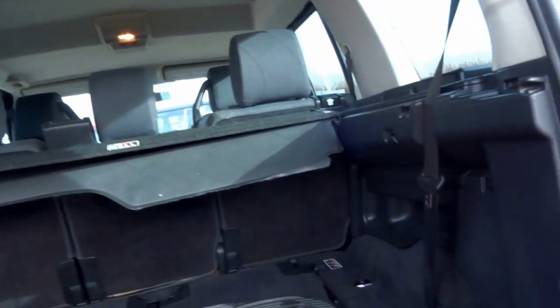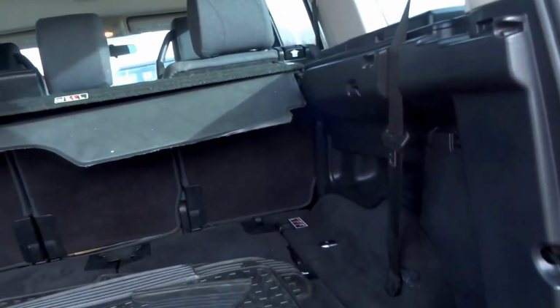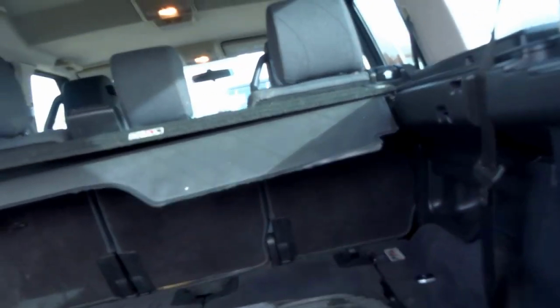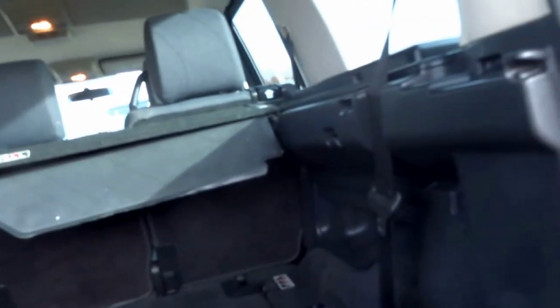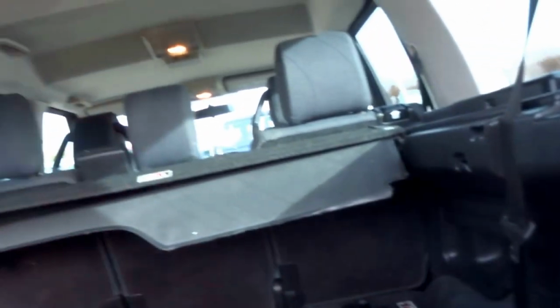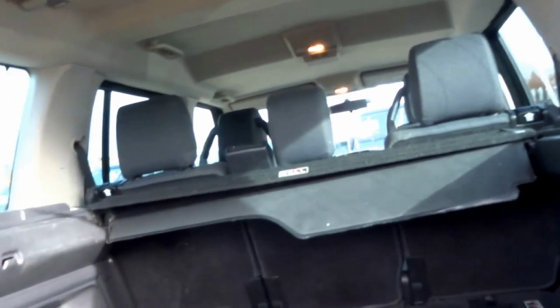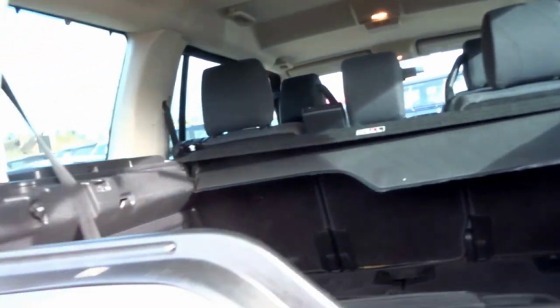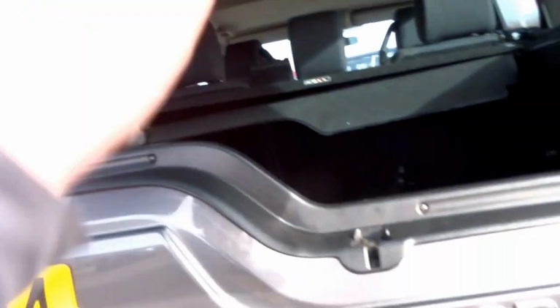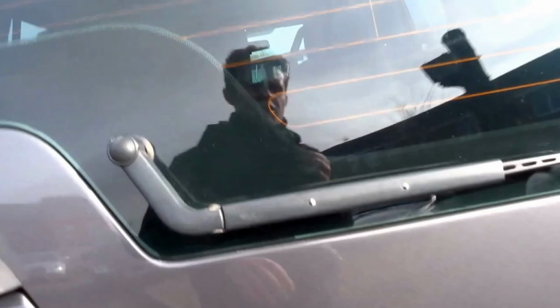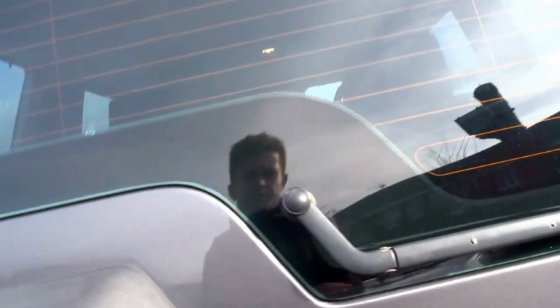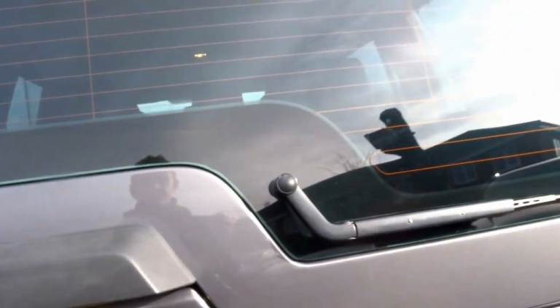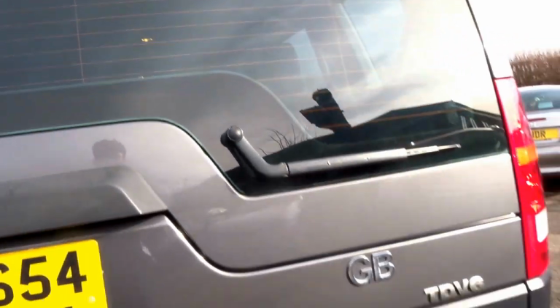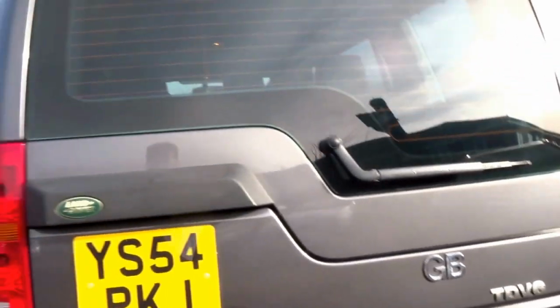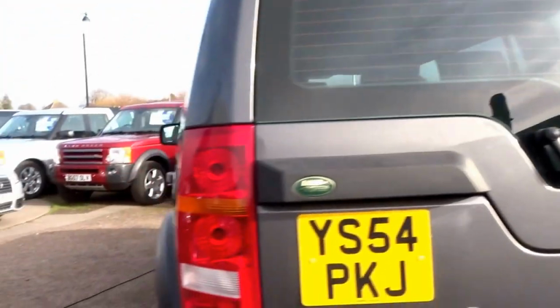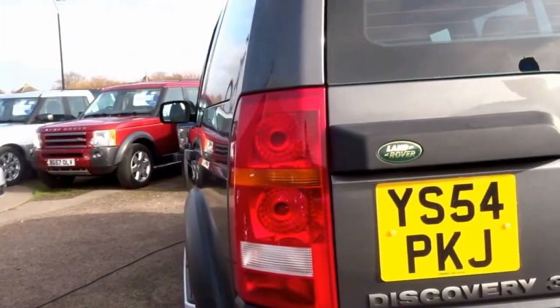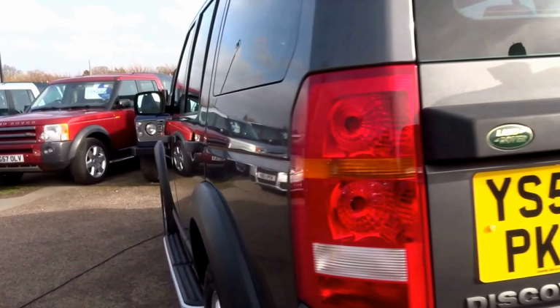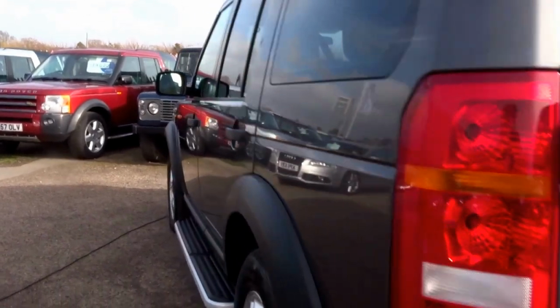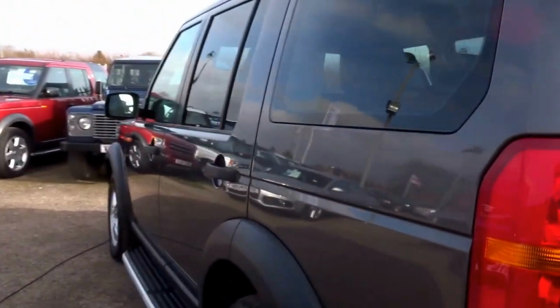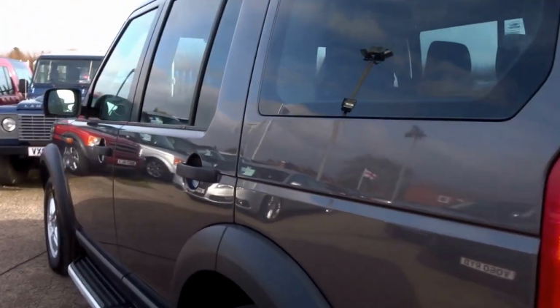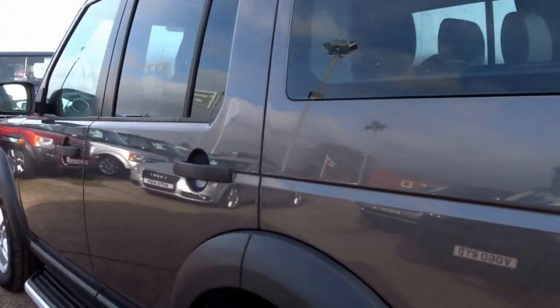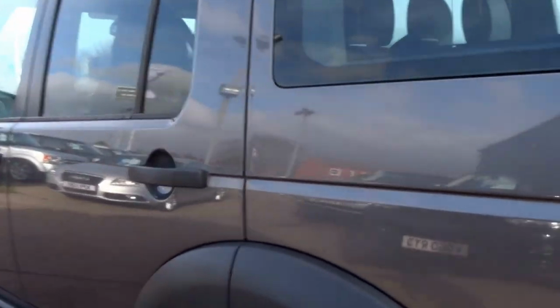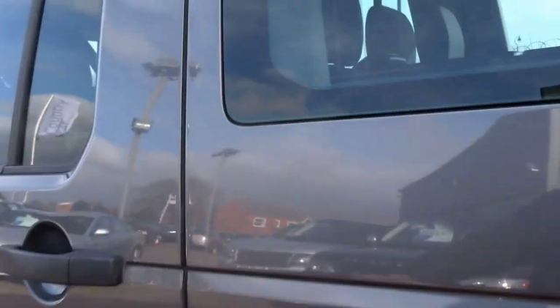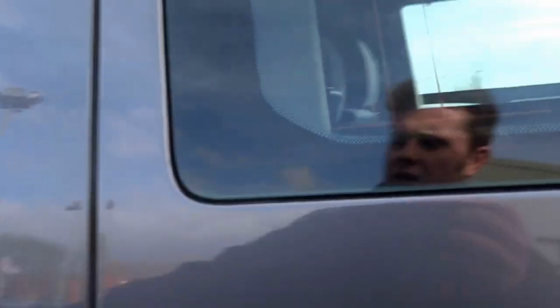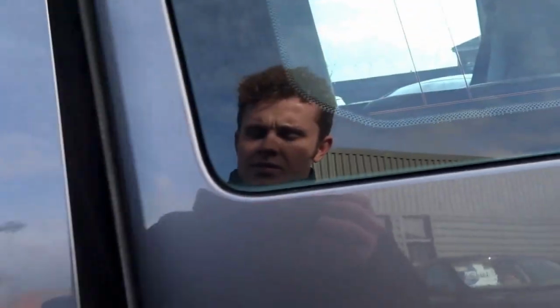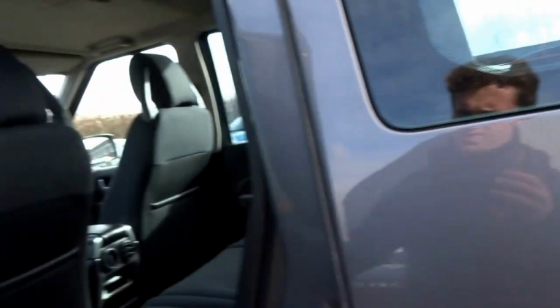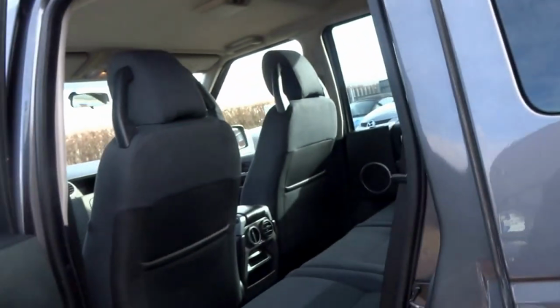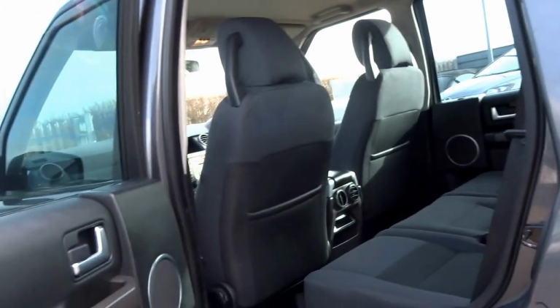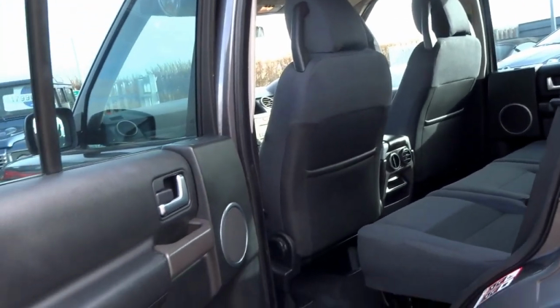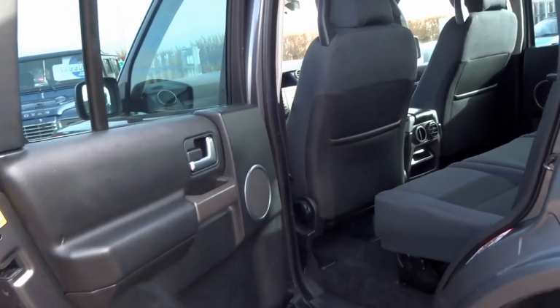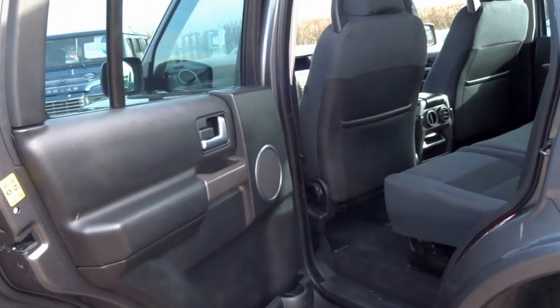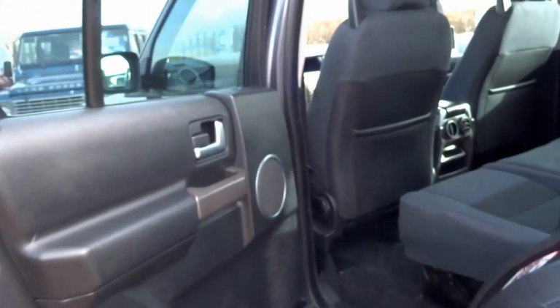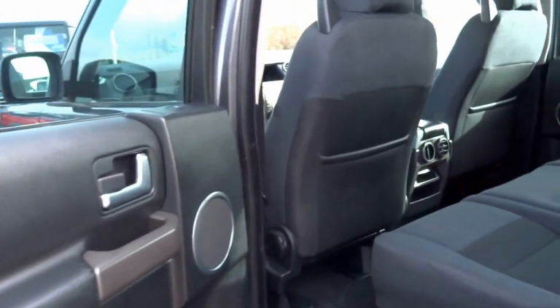It's got a six speed manual box, 2.7 diesel, and it's also got the load cover in the boot as well. Overall condition is very, very good on this car.